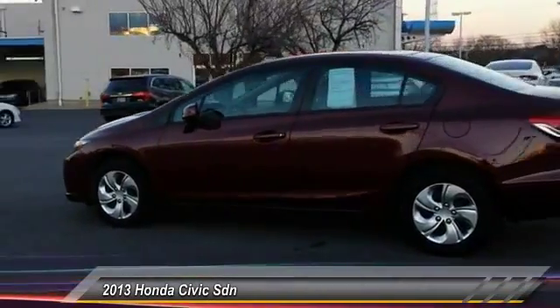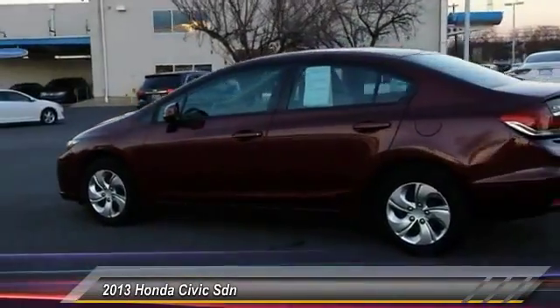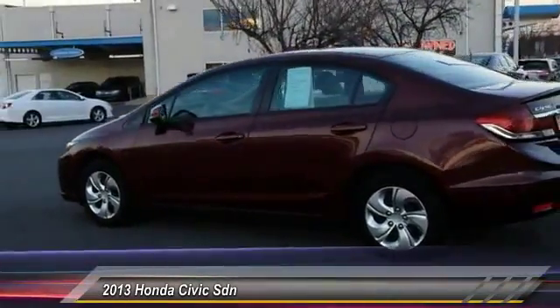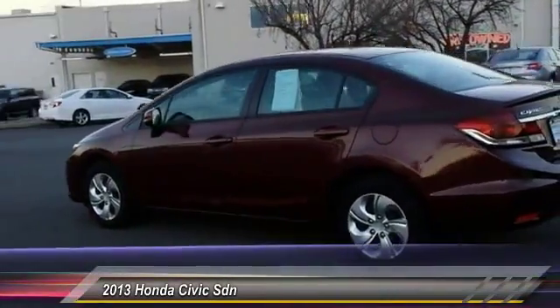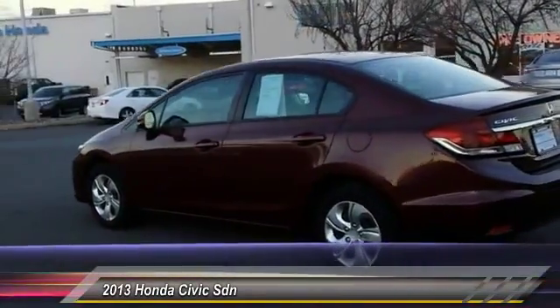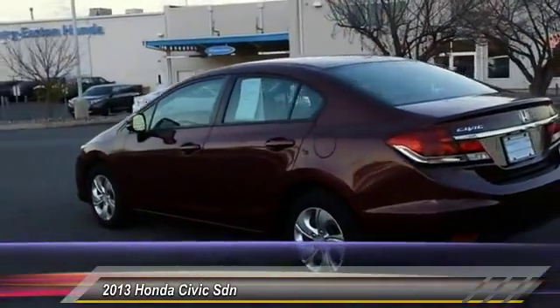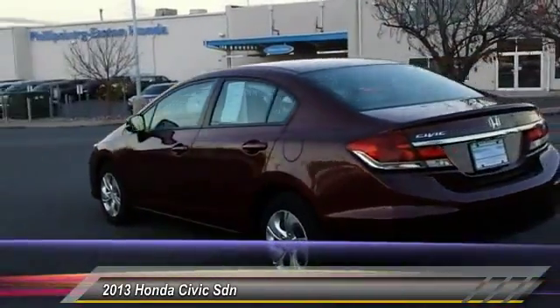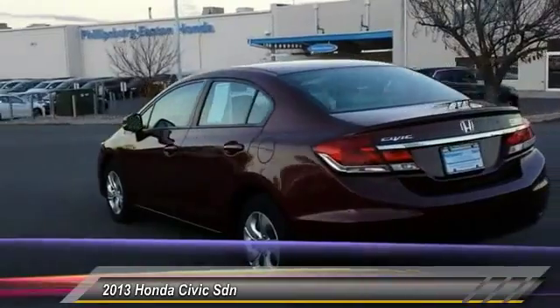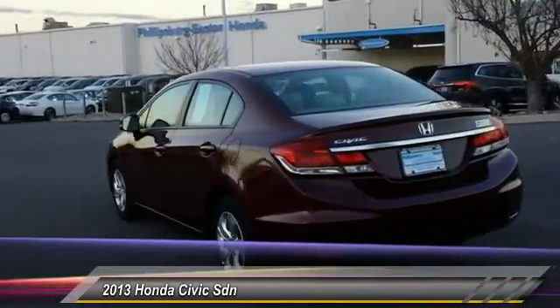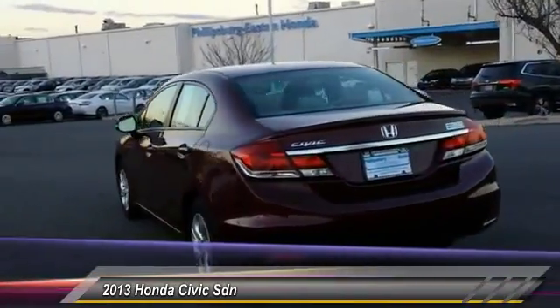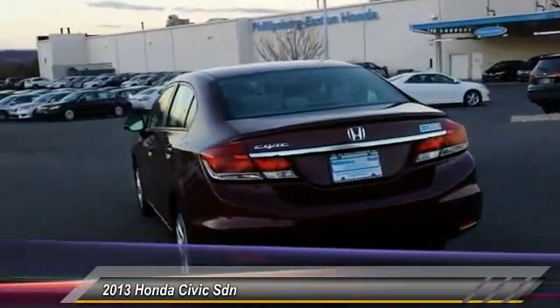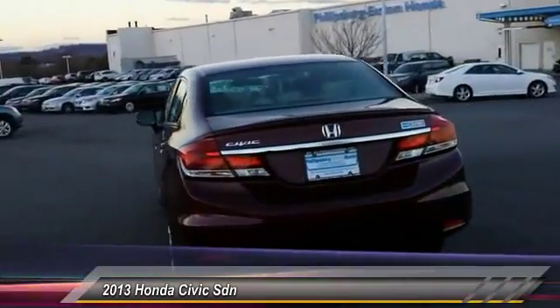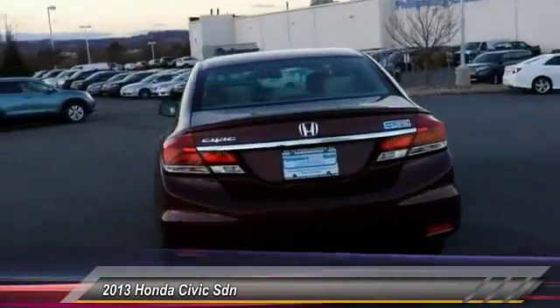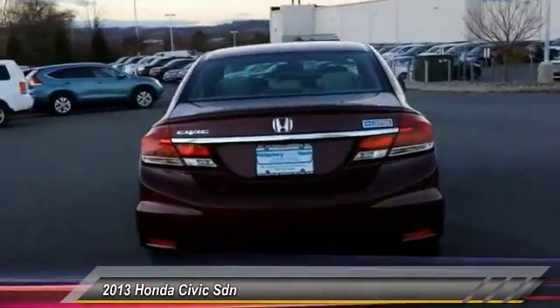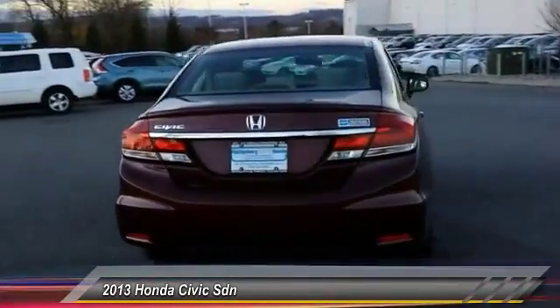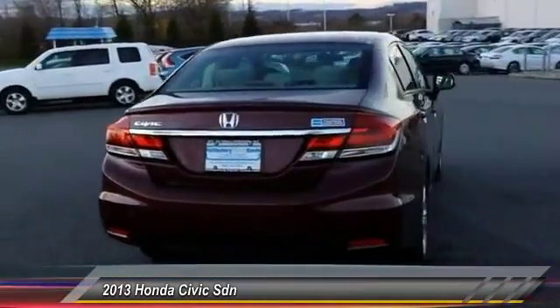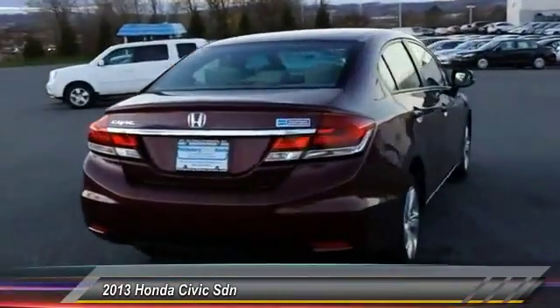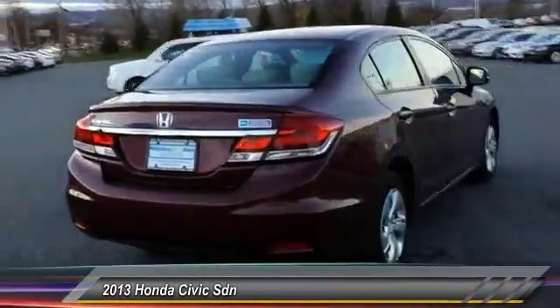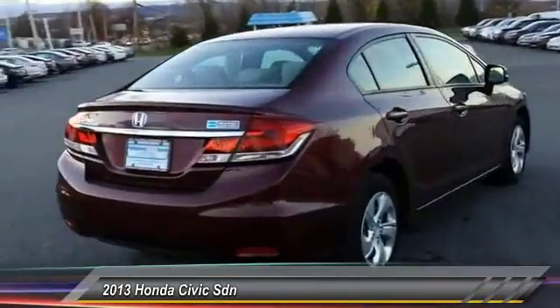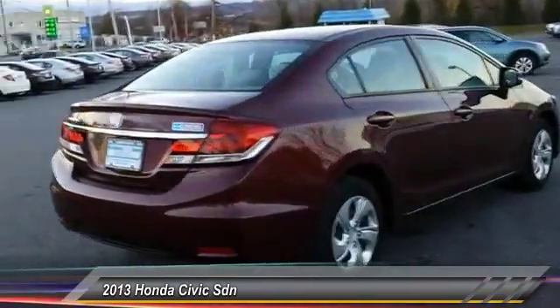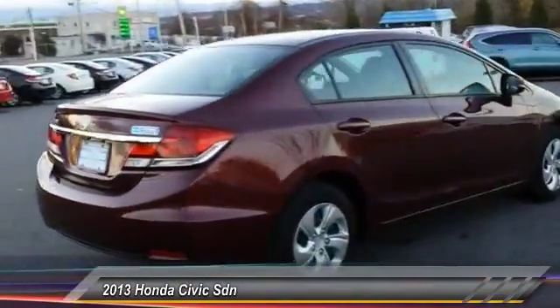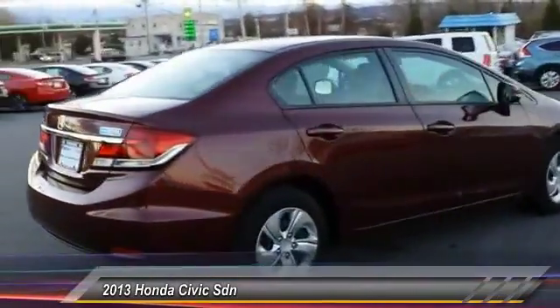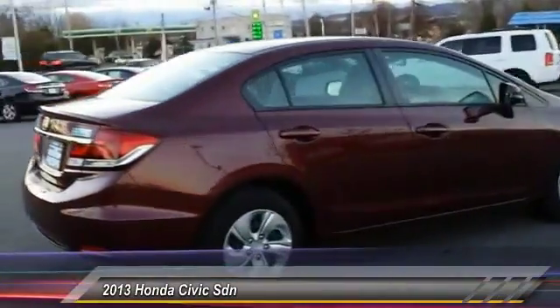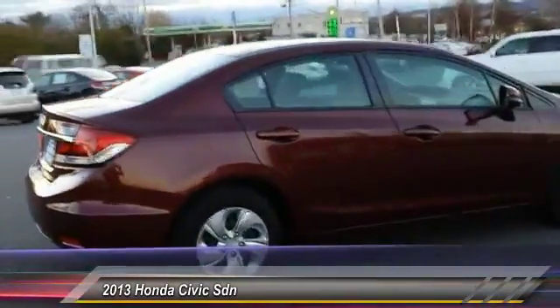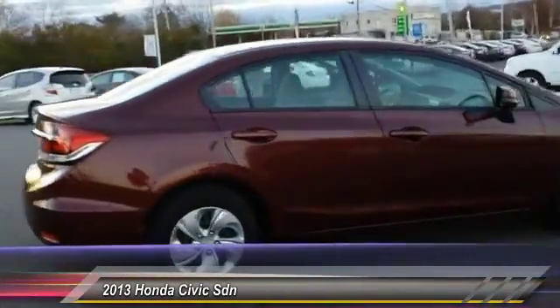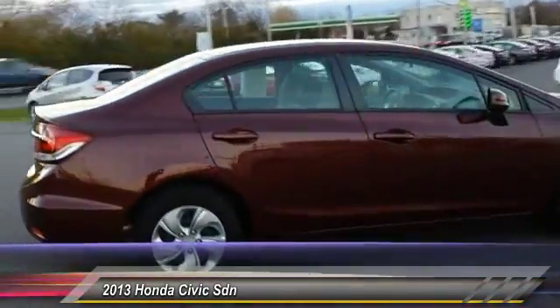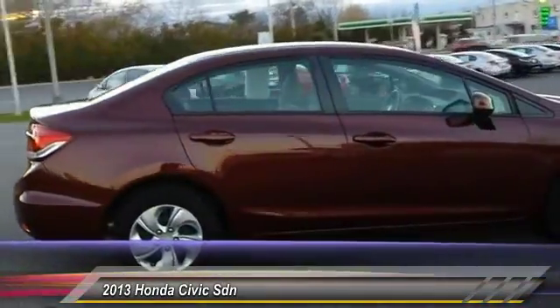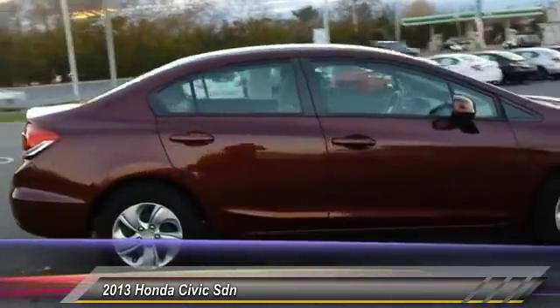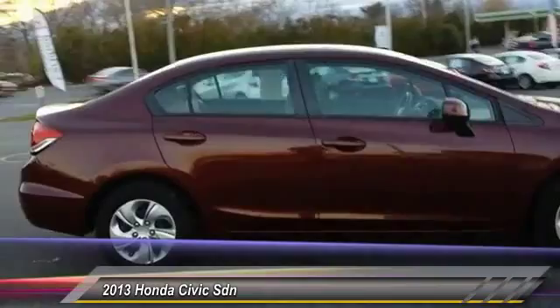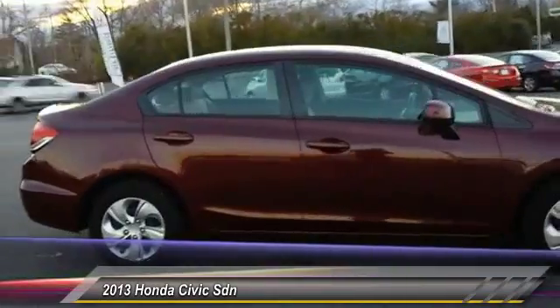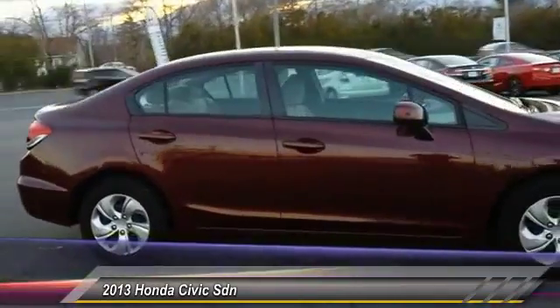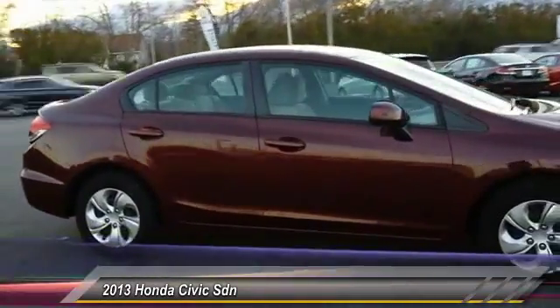Here are some of this vehicle's great options: traction control, keyless entry, anti-lock braking system, steering wheel audio controls, stability control, backup camera, Bluetooth, adjustable steering wheel, power steering, and driver airbag.